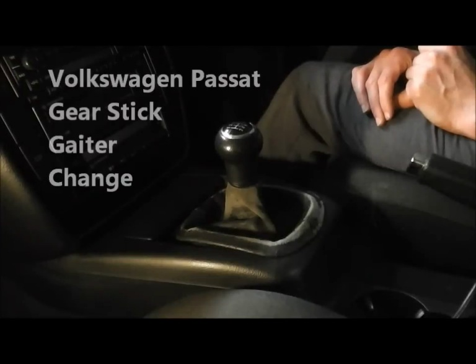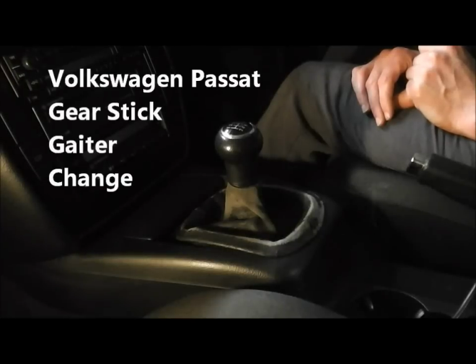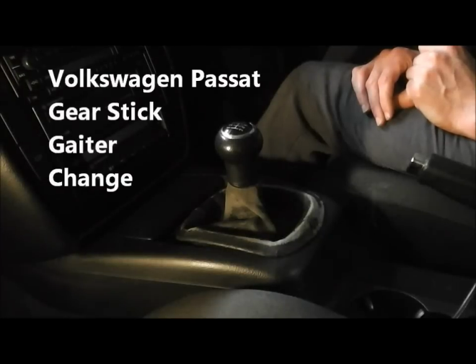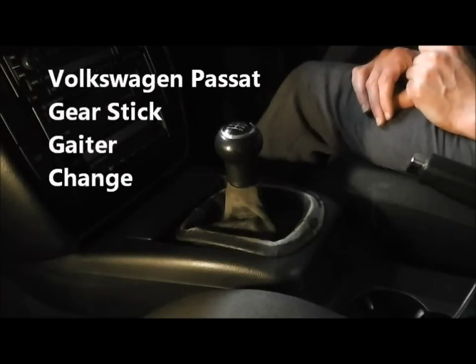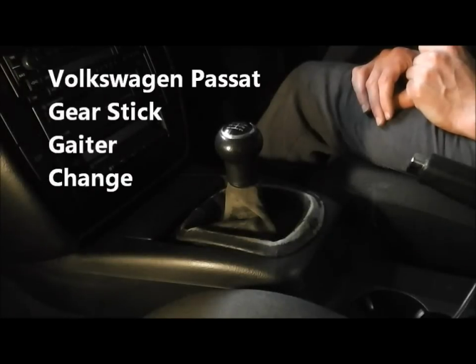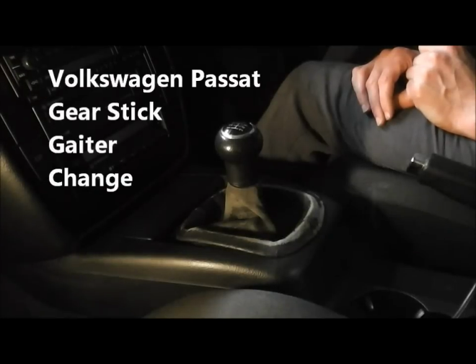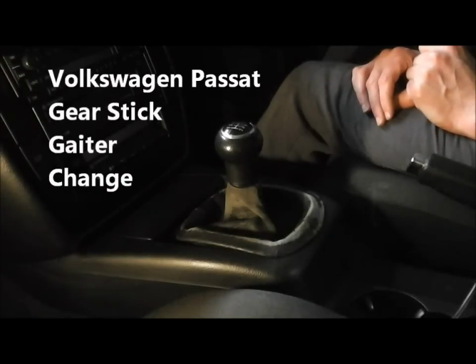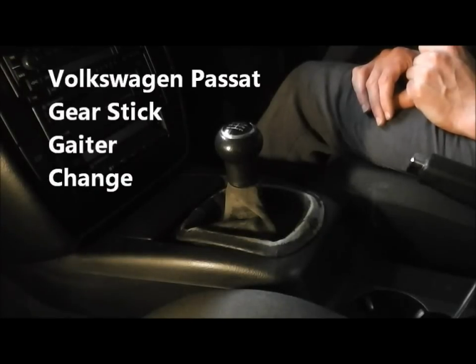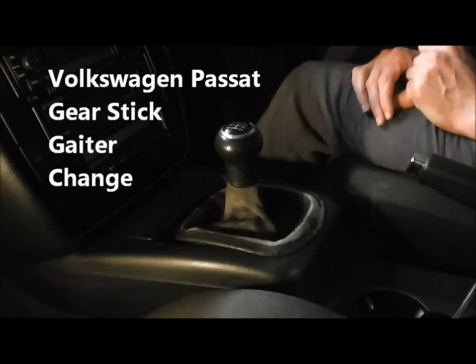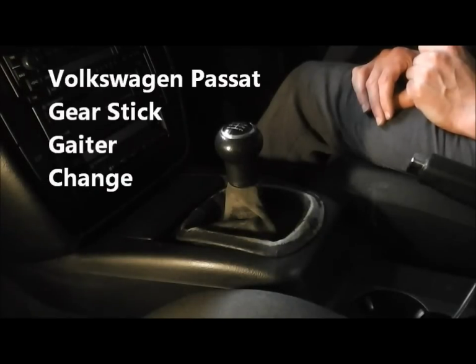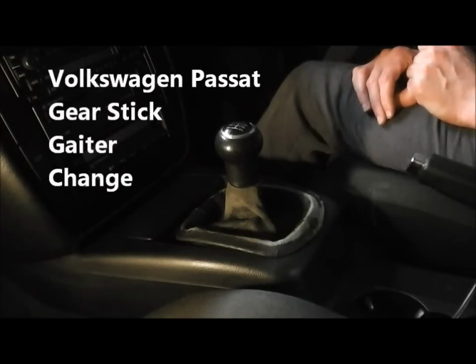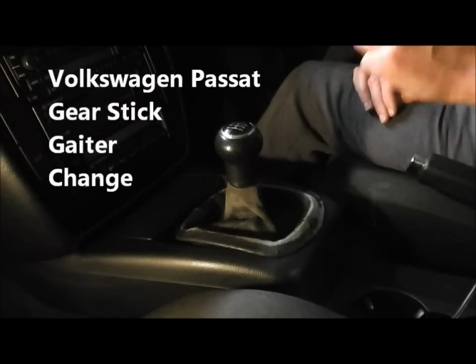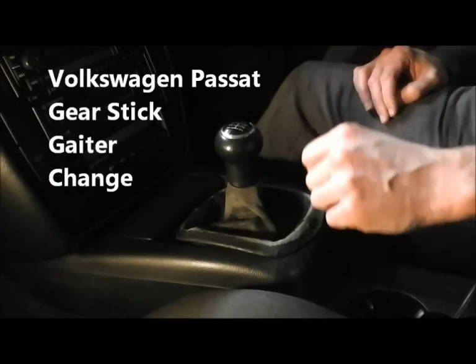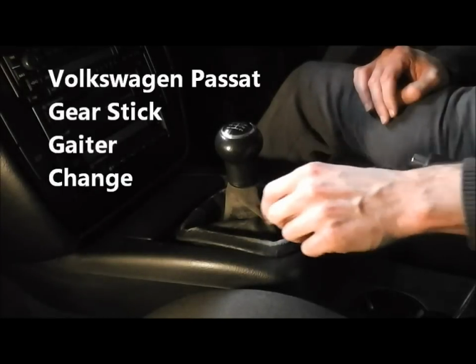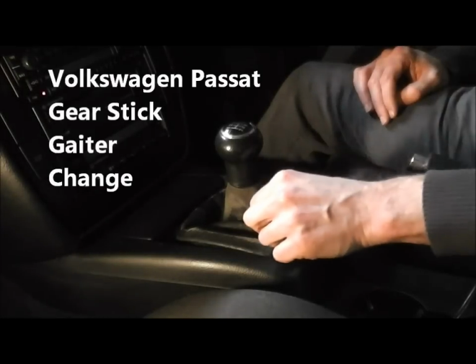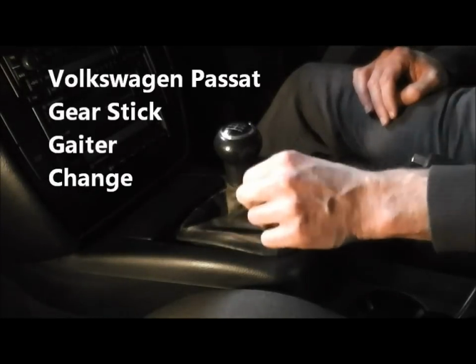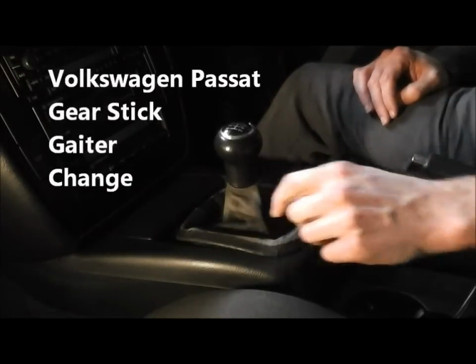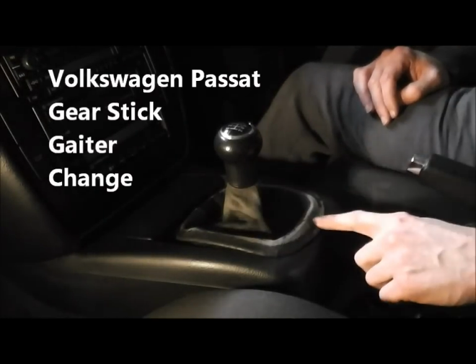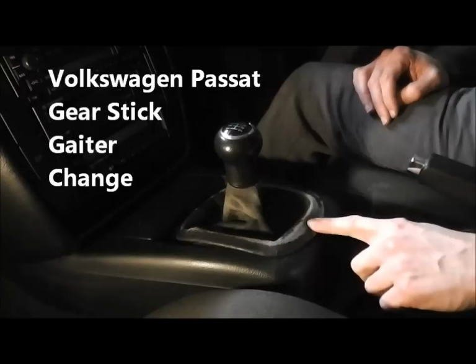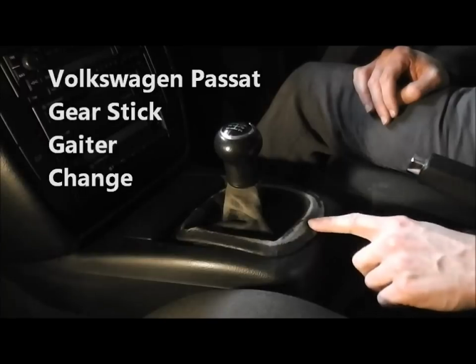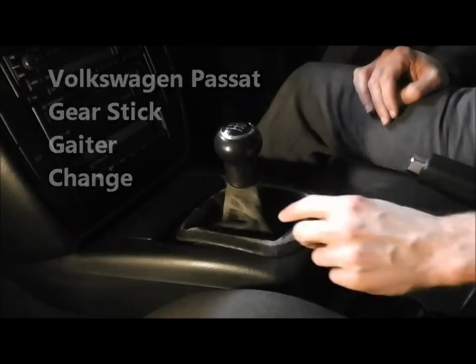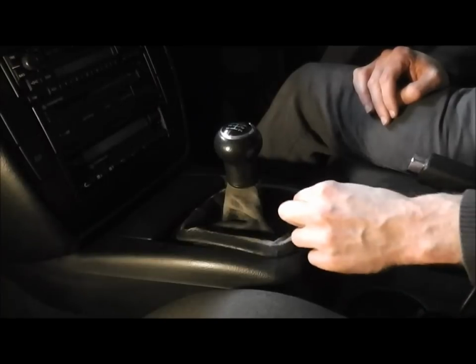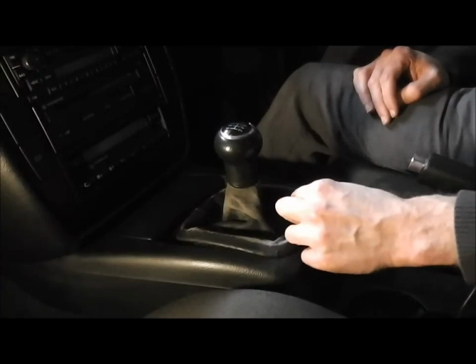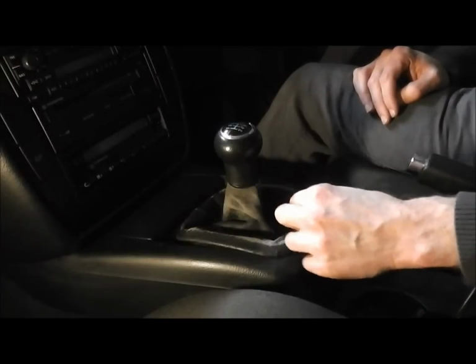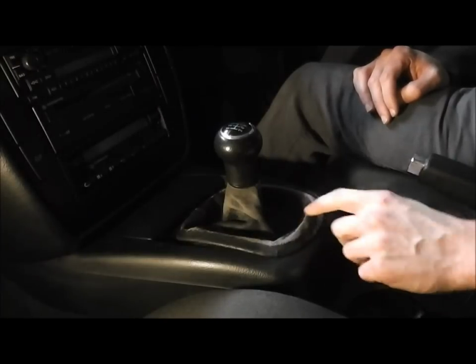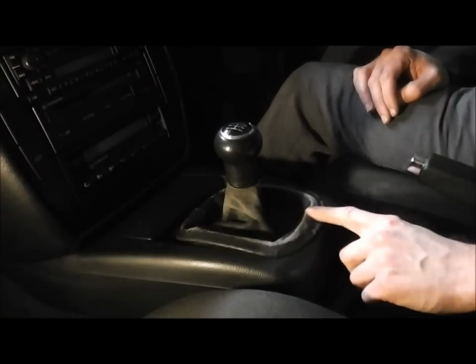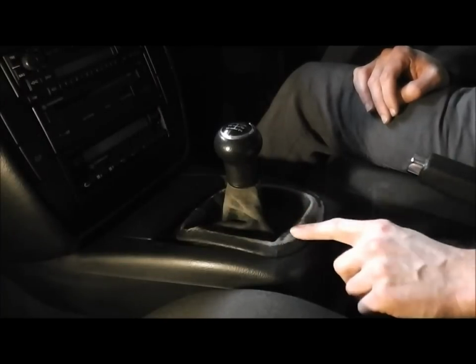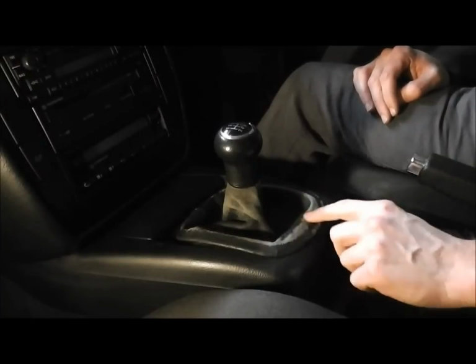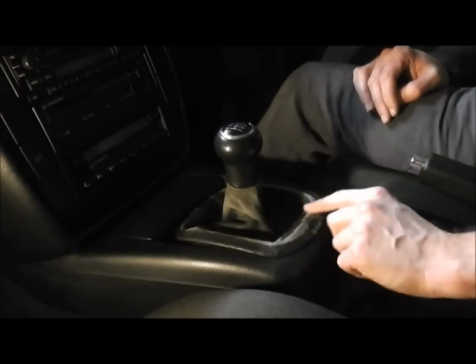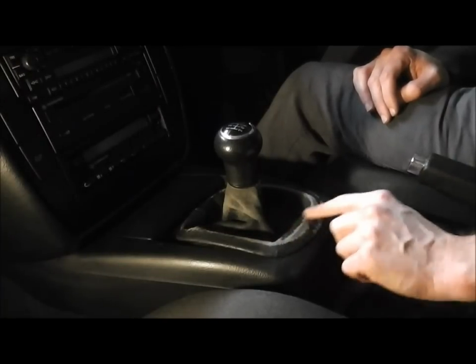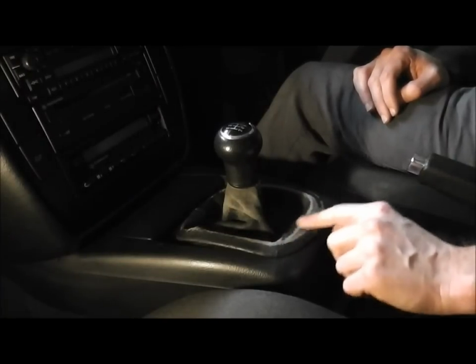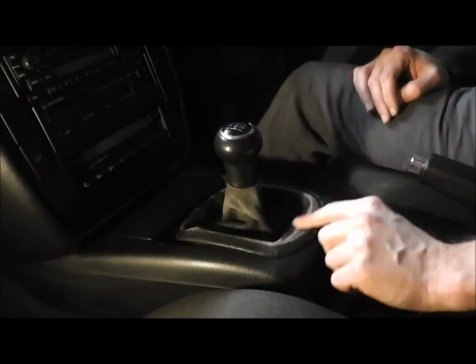Today we're going to do a gear gaiter change on a Volkswagen Passat. As we can see with age, the leather around the gaiter starts to fade, crack and deteriorate.